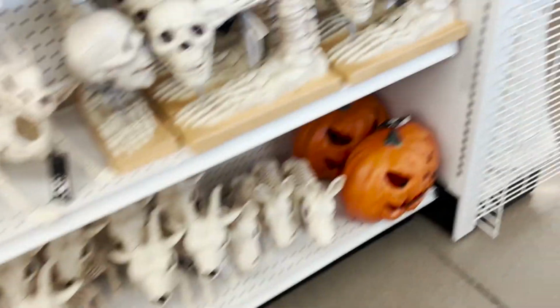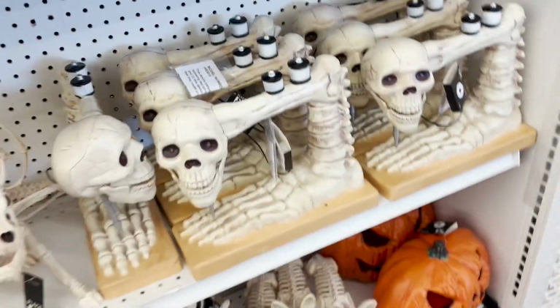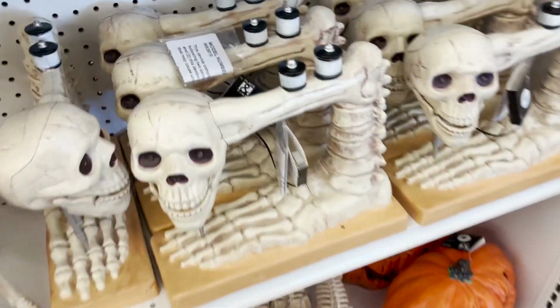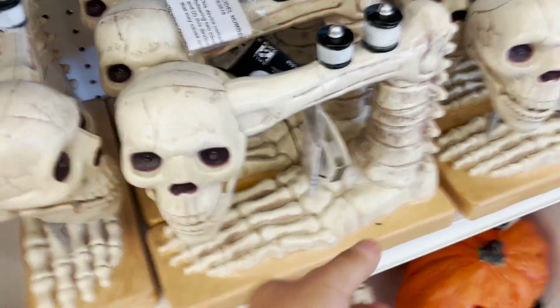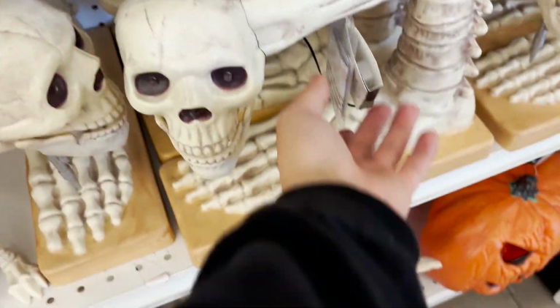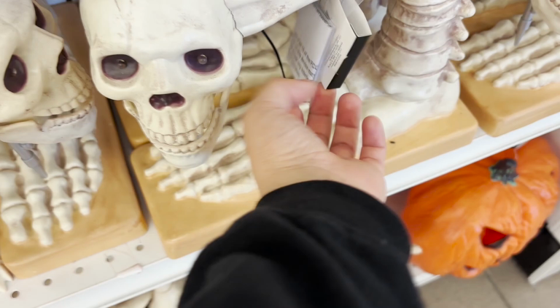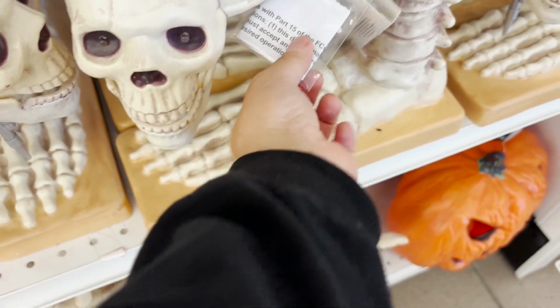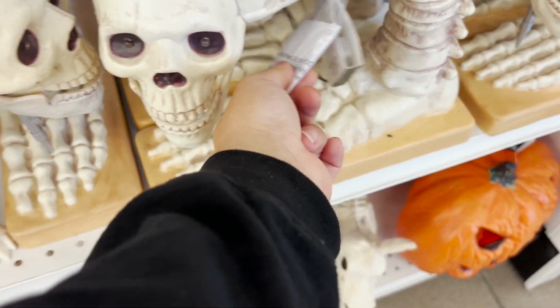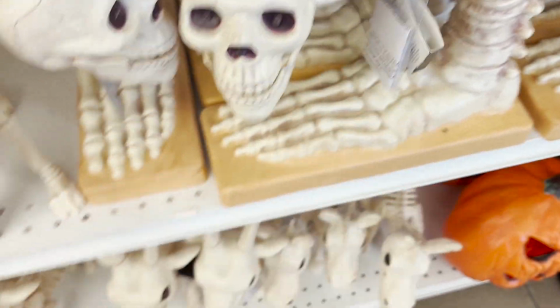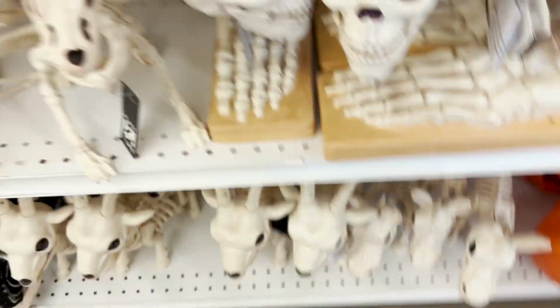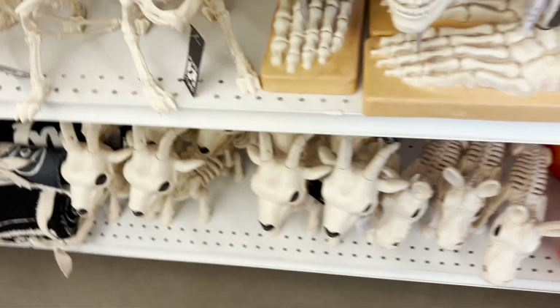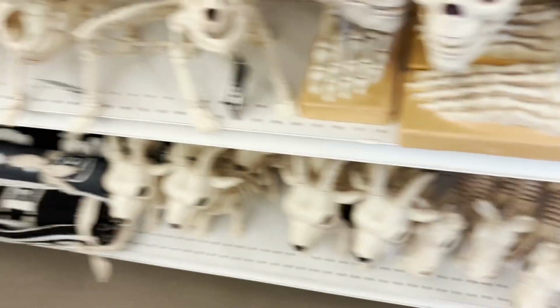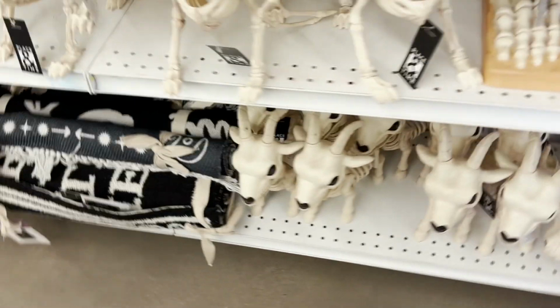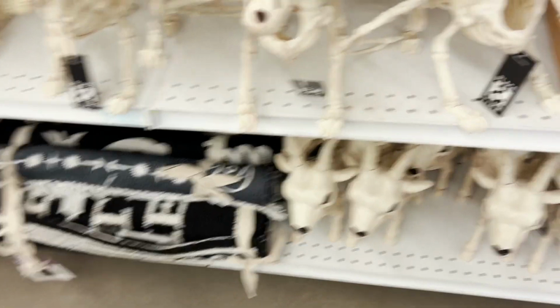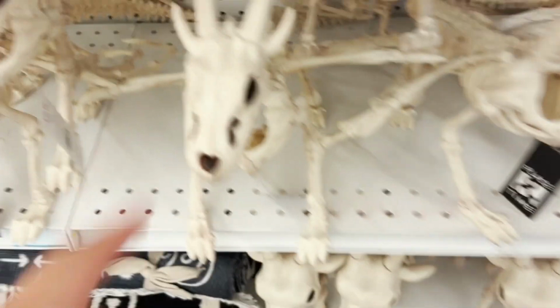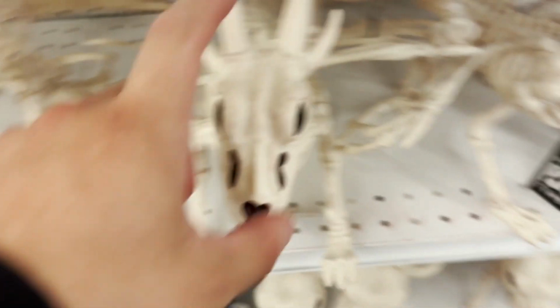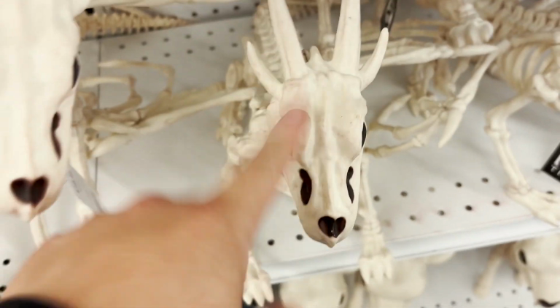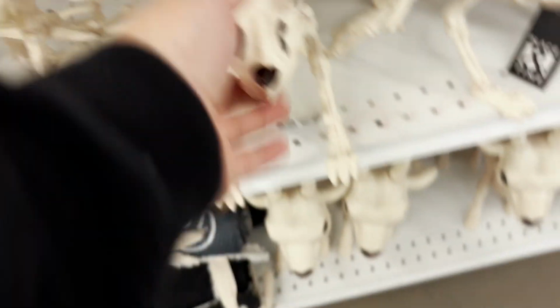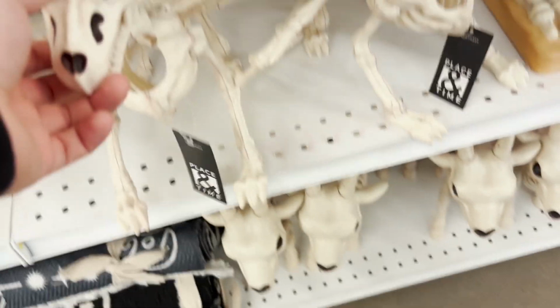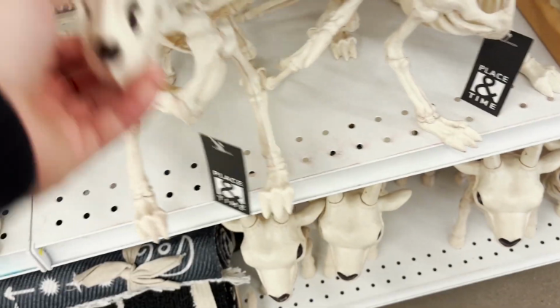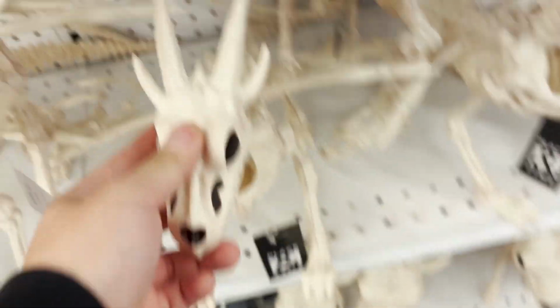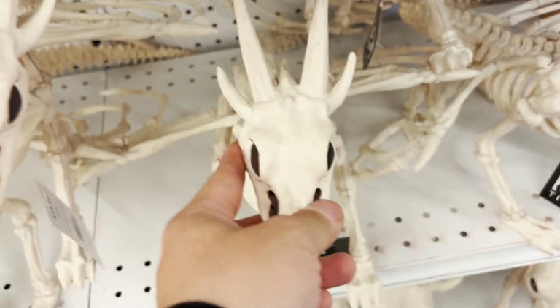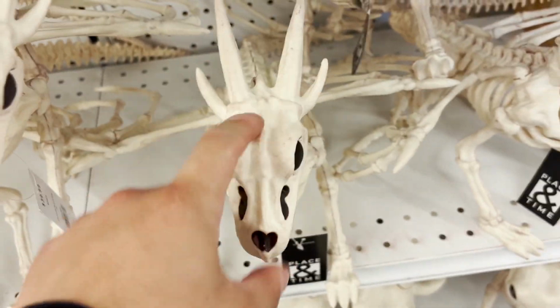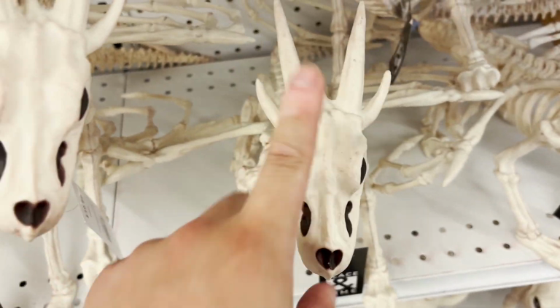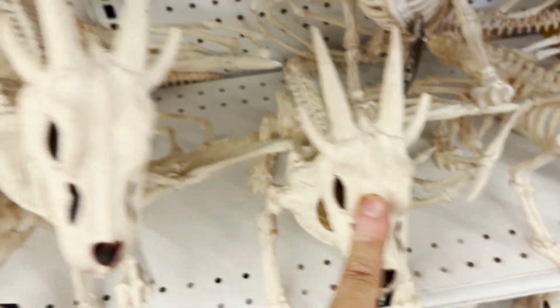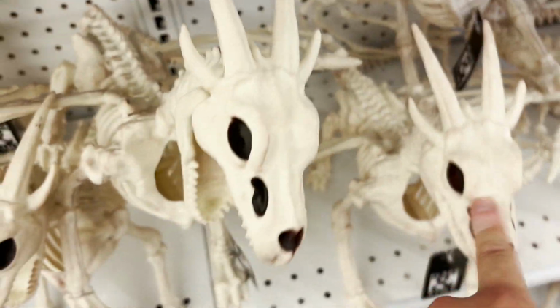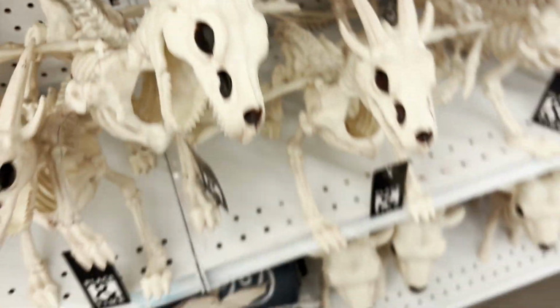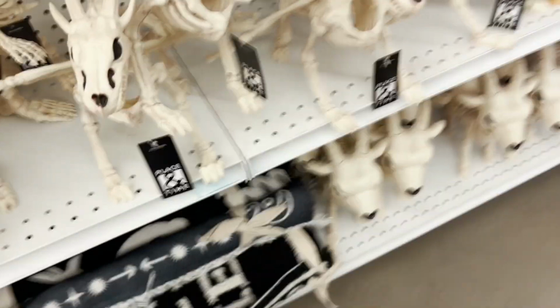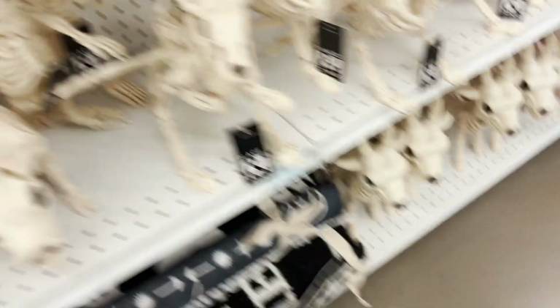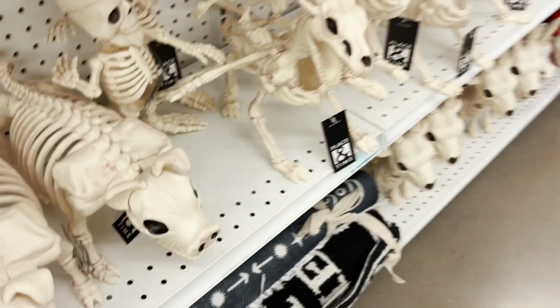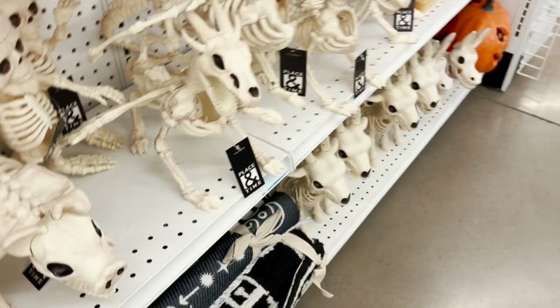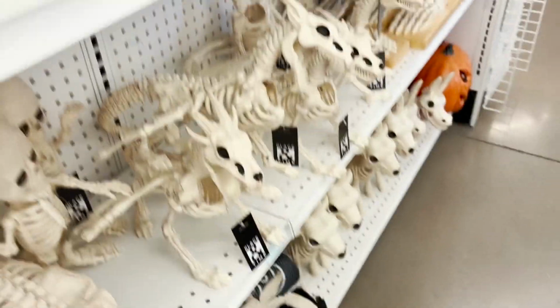They have a sewing machine. They also have a dragon over there, like at Michael's — I saw one. But this one doesn't do anything, and the one at Michael's did do something. Like, it talked and lit up.